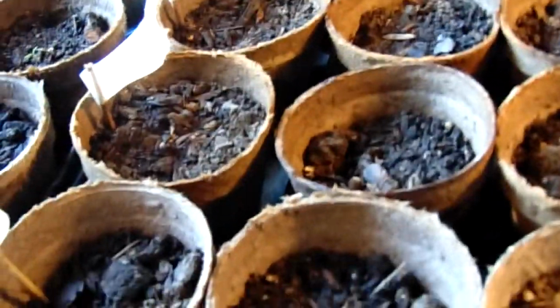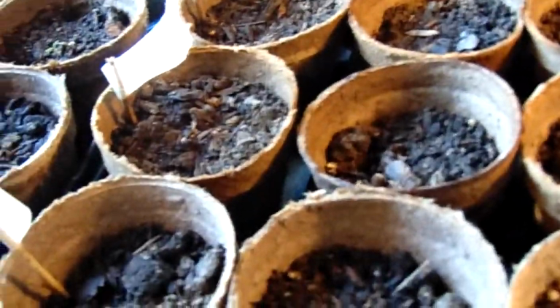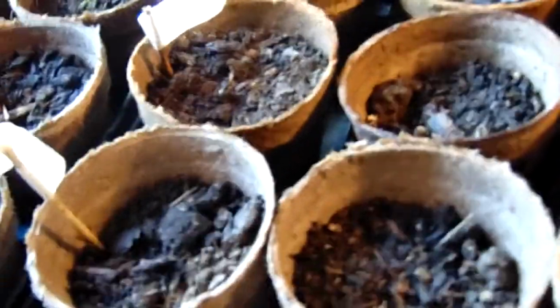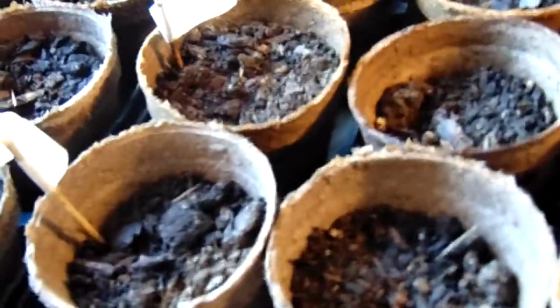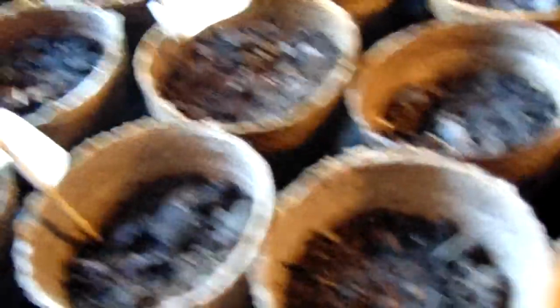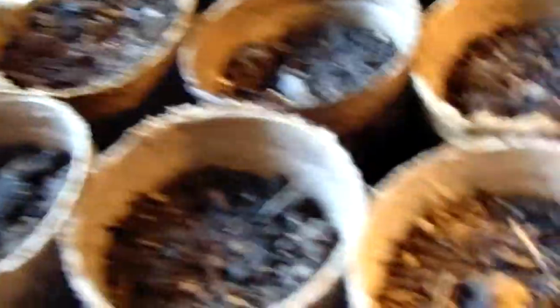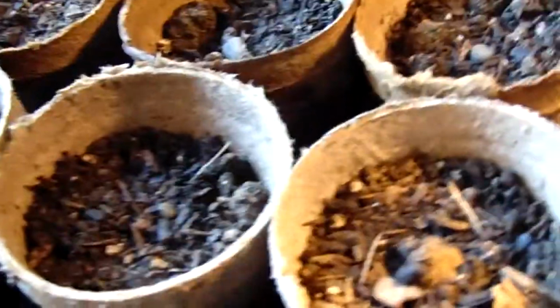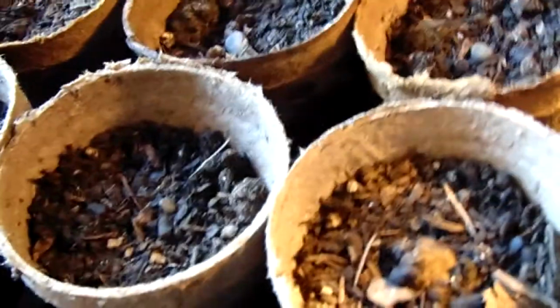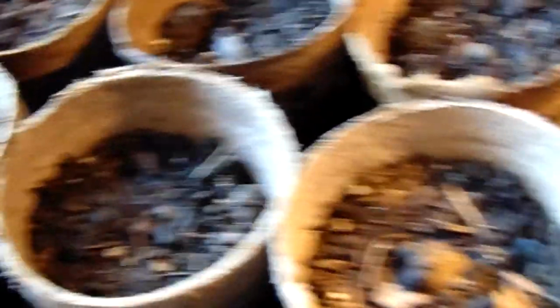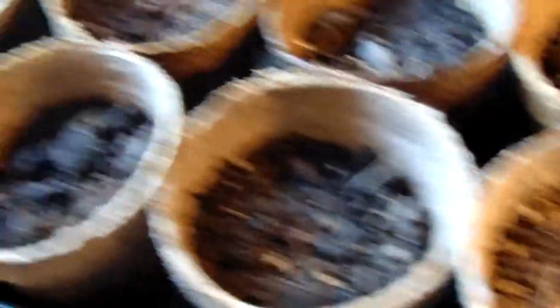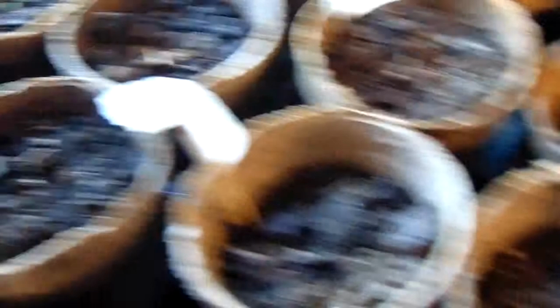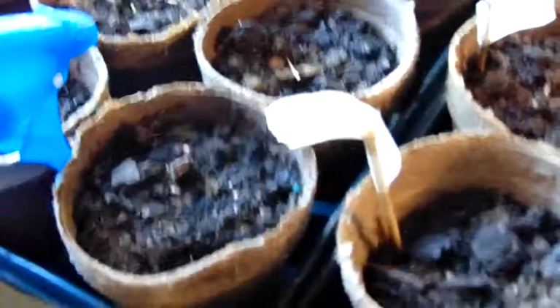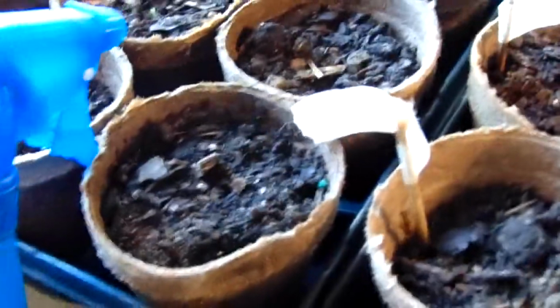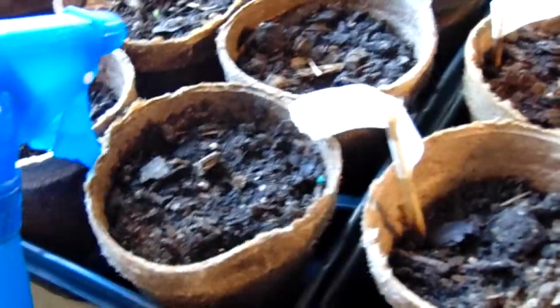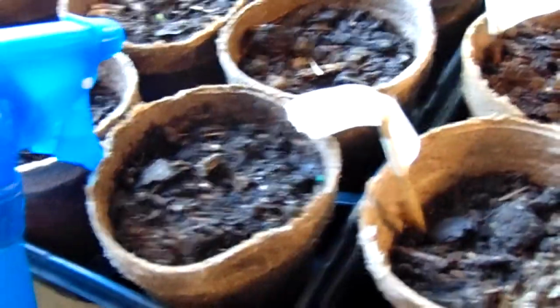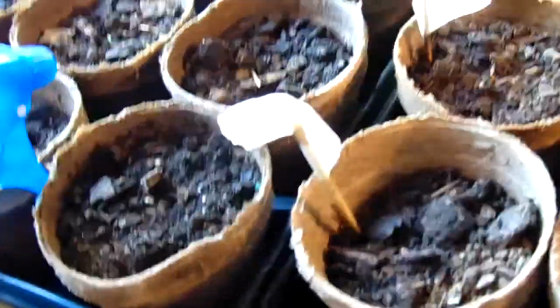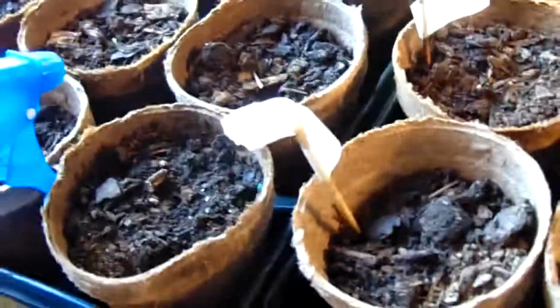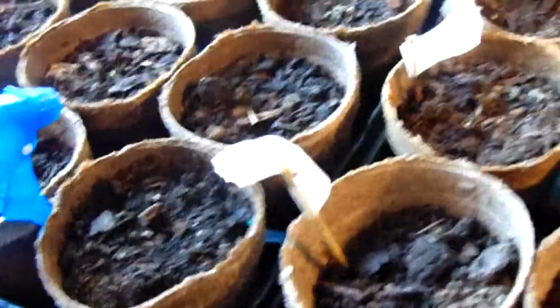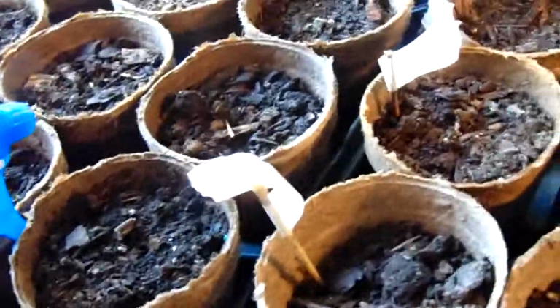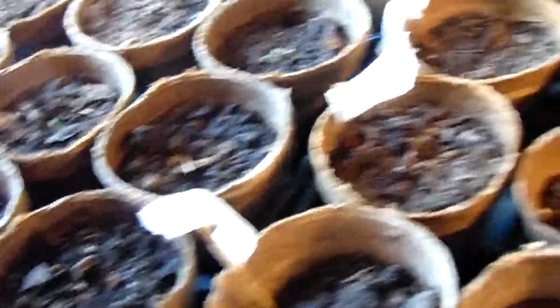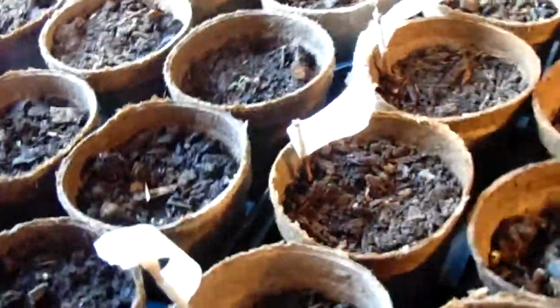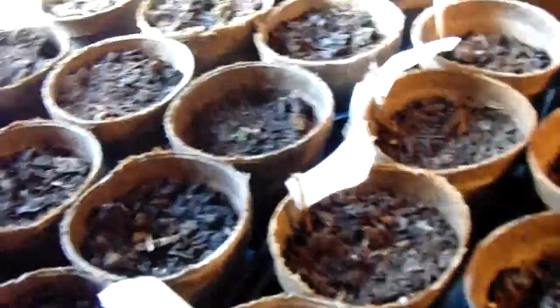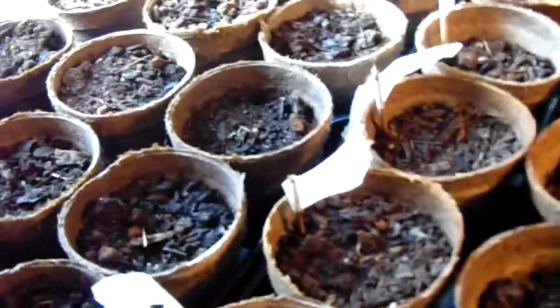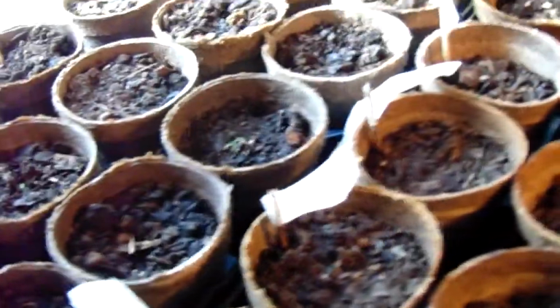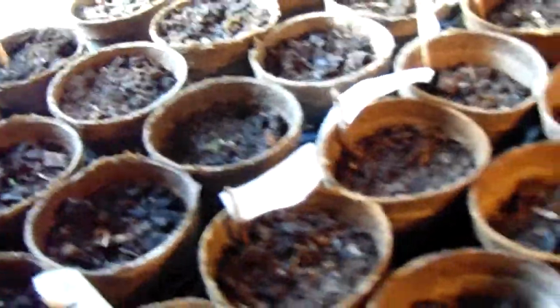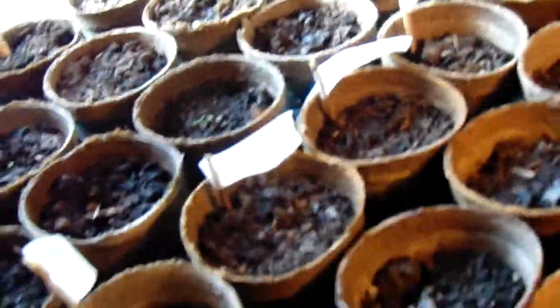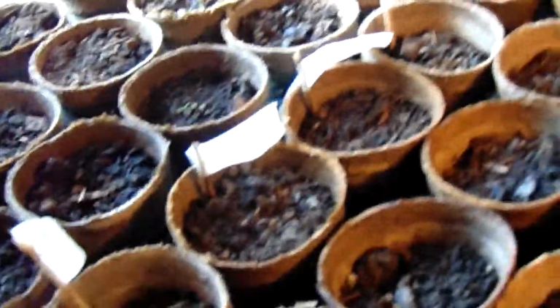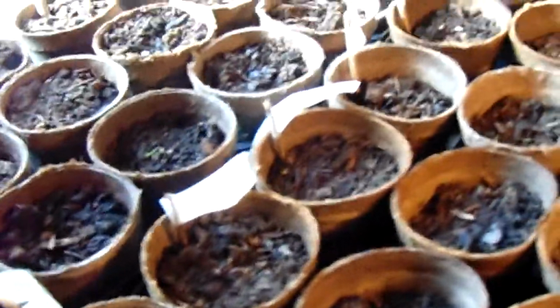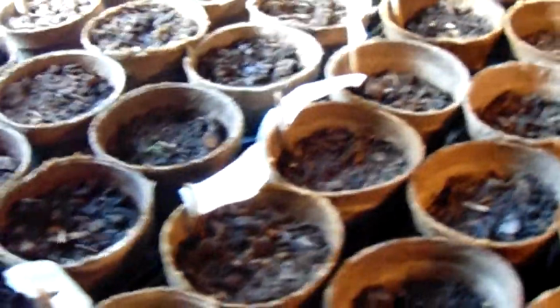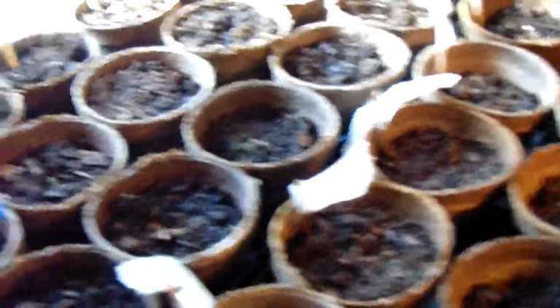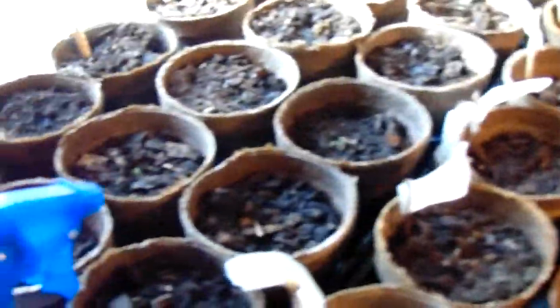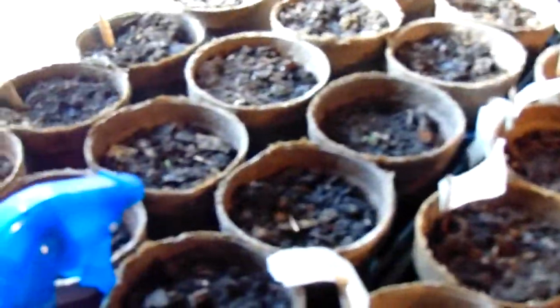Yum, fish poop on your vegetables. But you know what? People always used to put manure on there. You know what manure is.